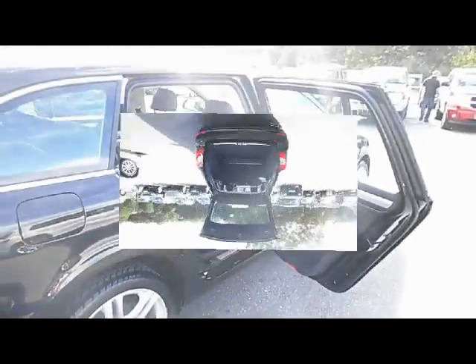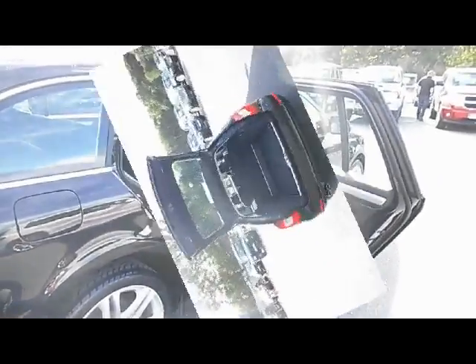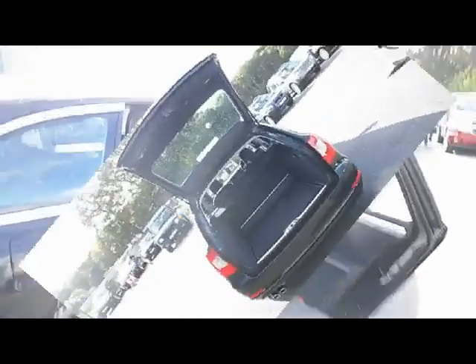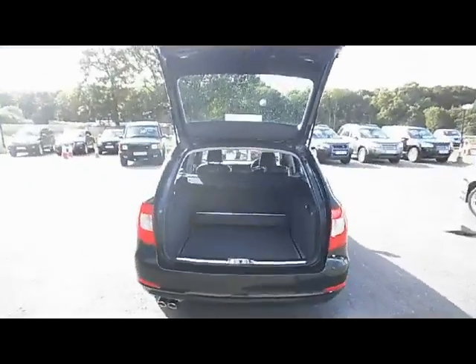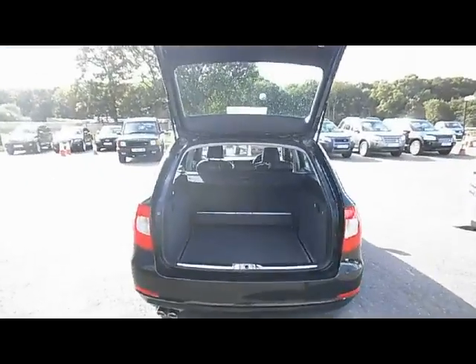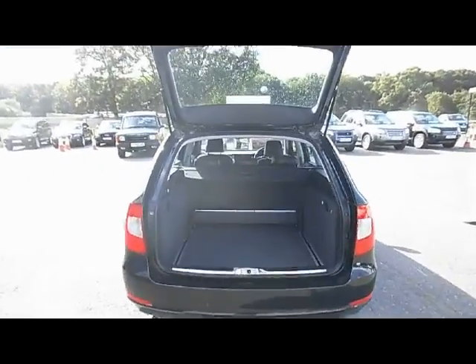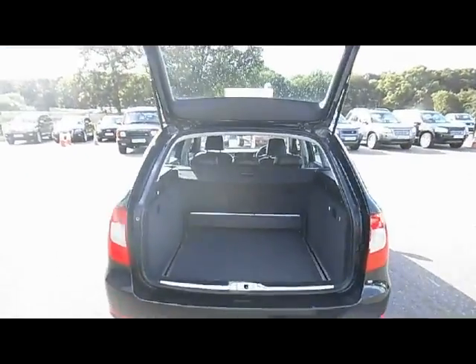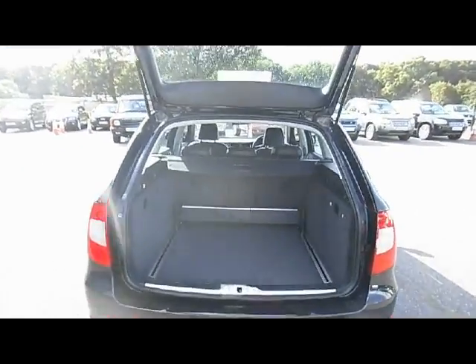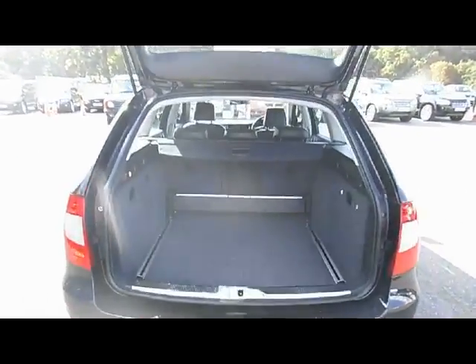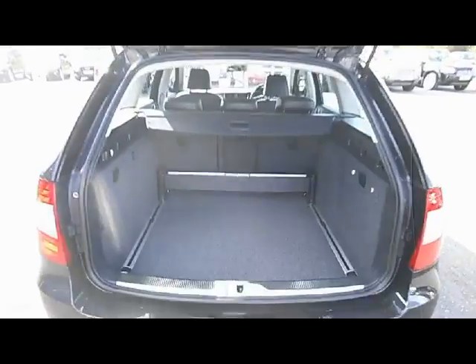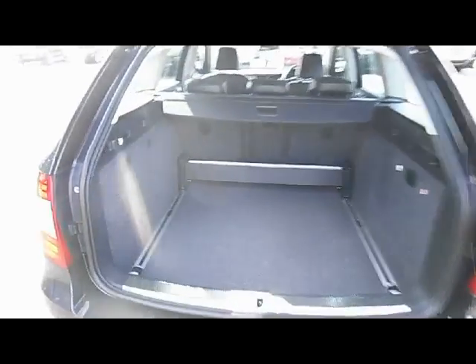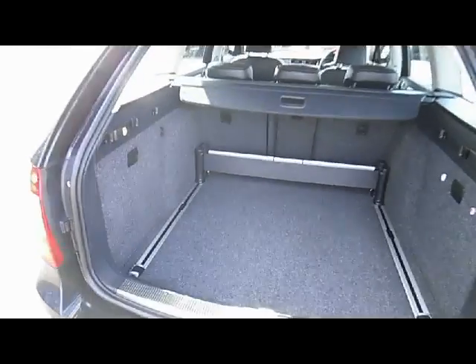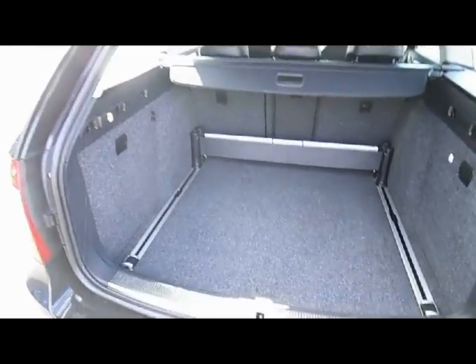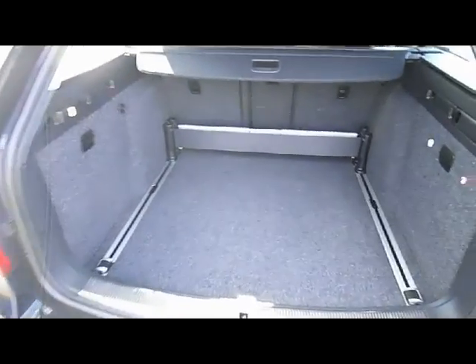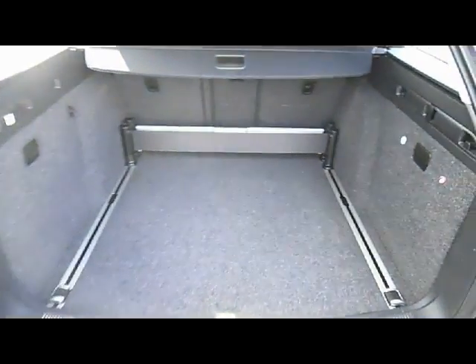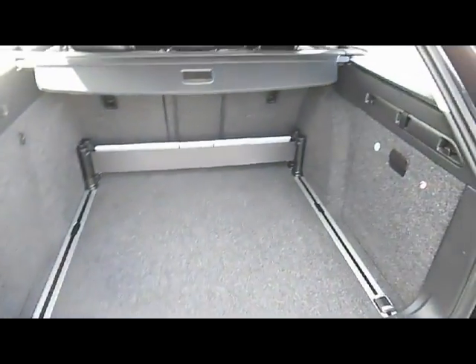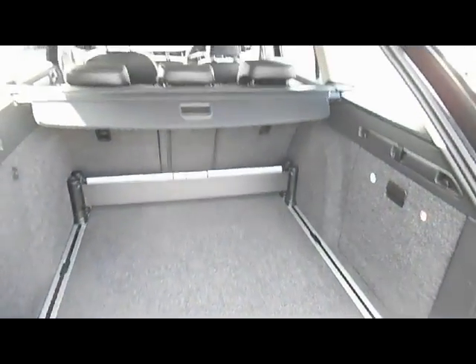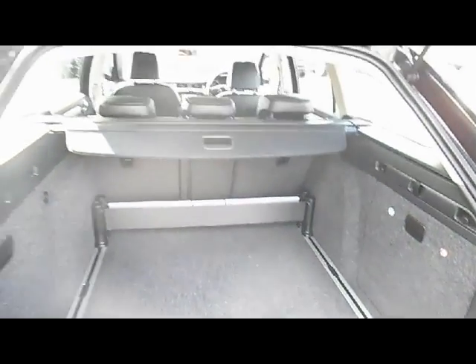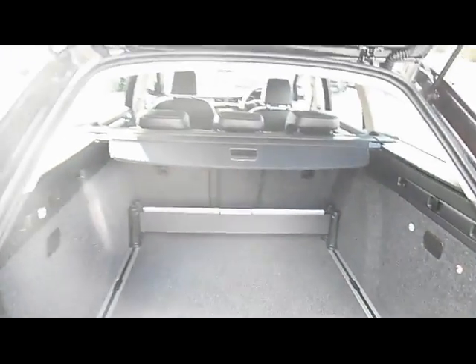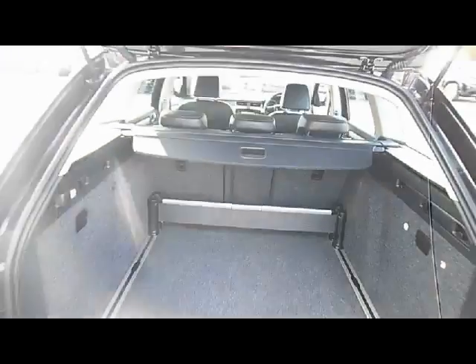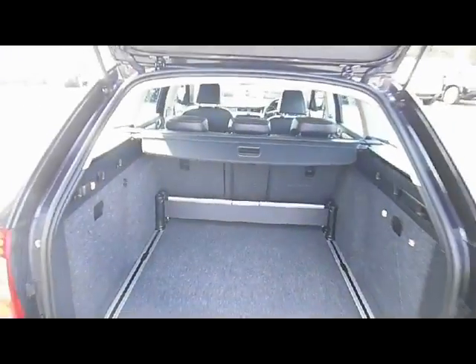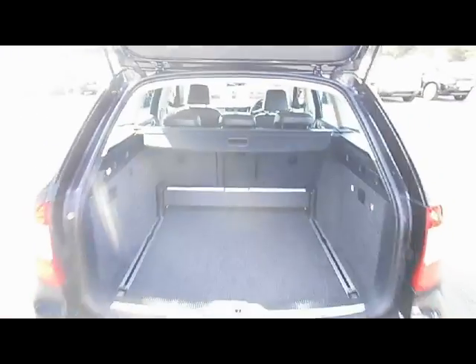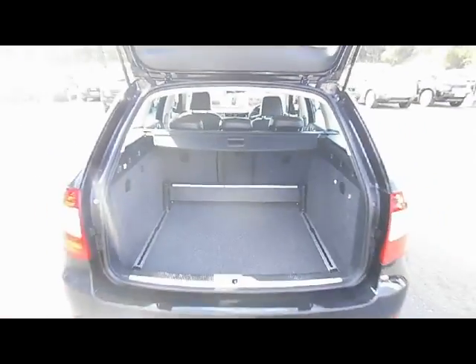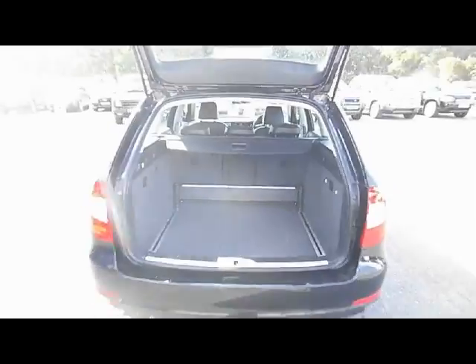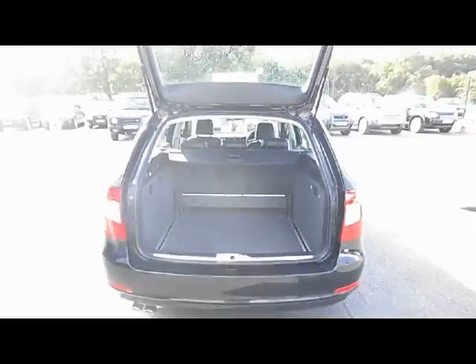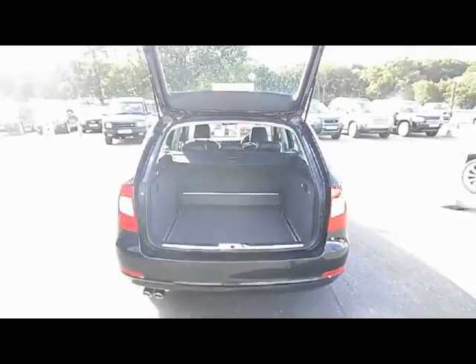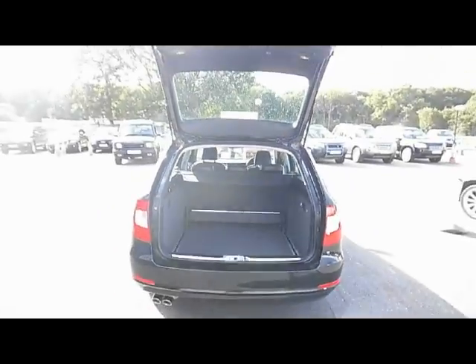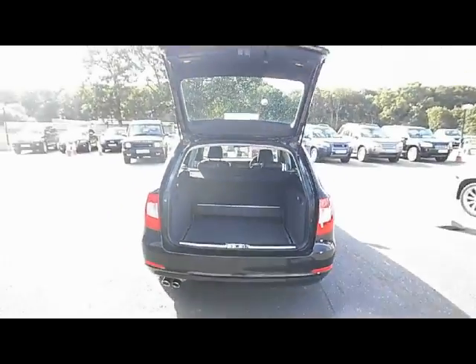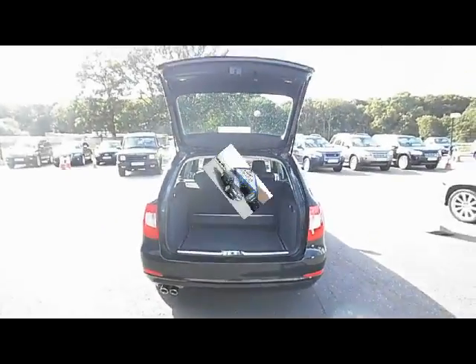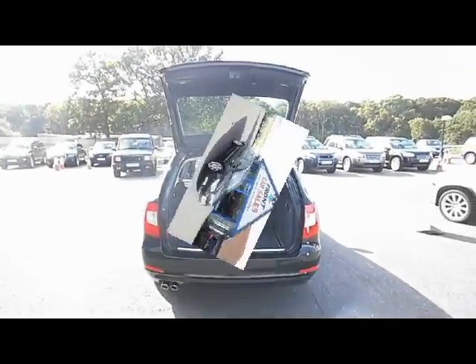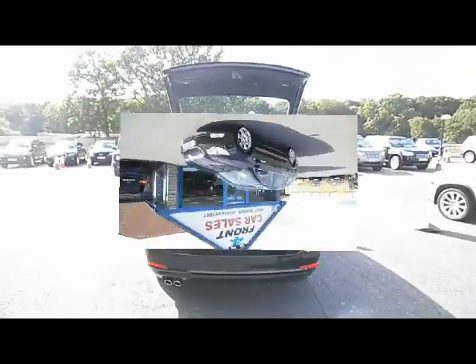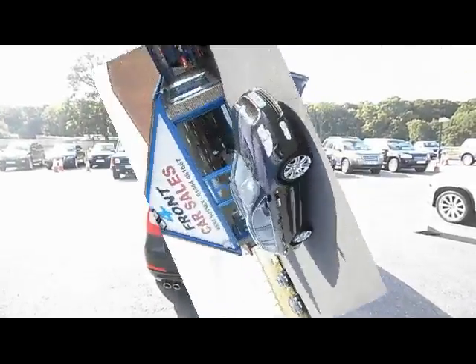There's lots of space in the boot of the Skoda Superb. It's got a luggage rack restraint system and two panels on the sides that create extra space. It also has rear parking sensors.